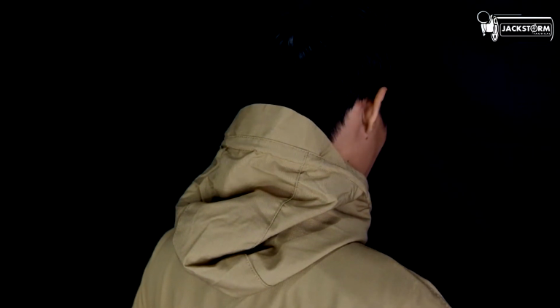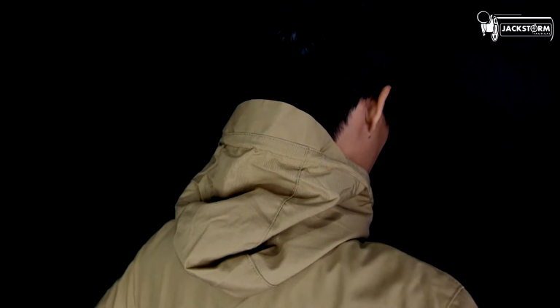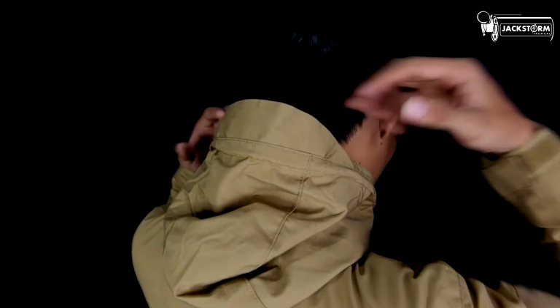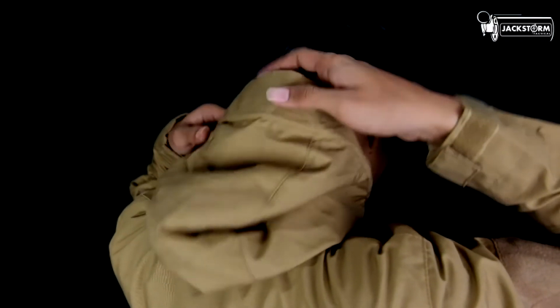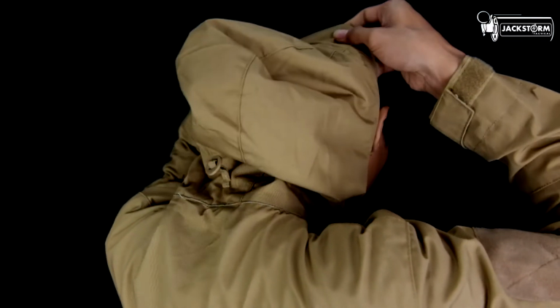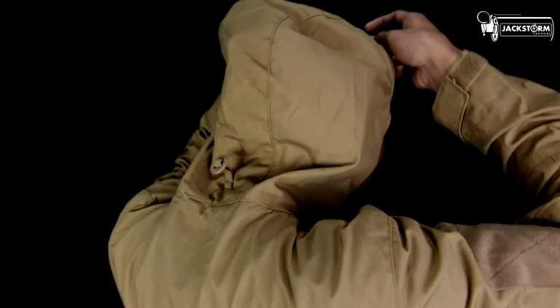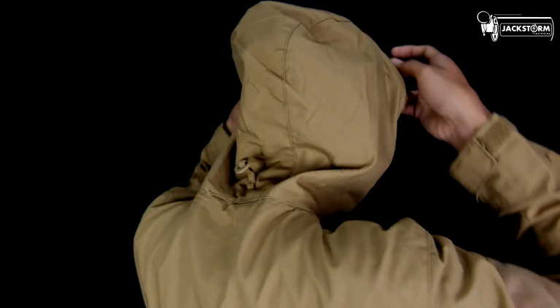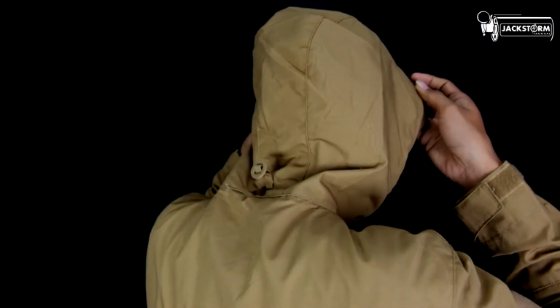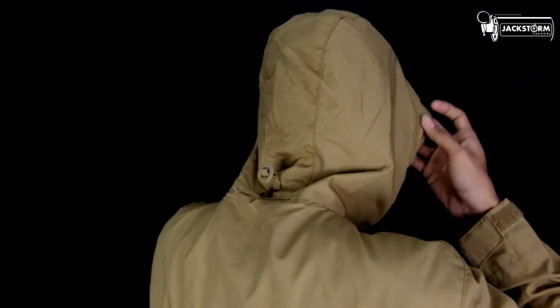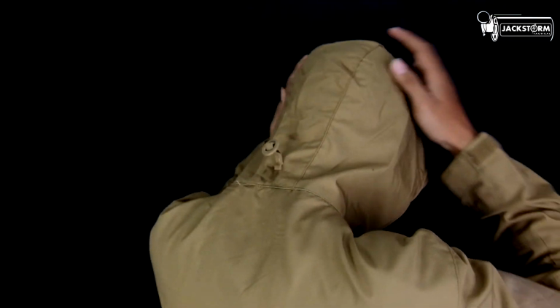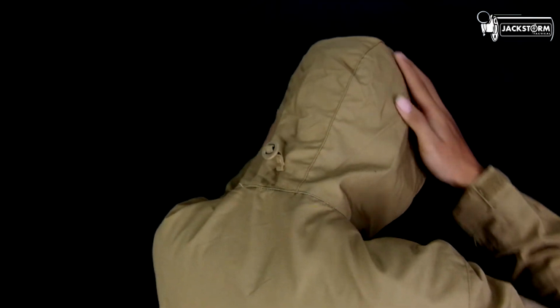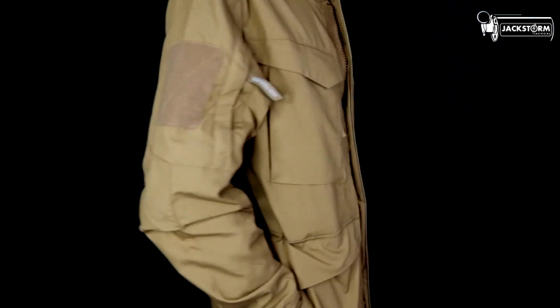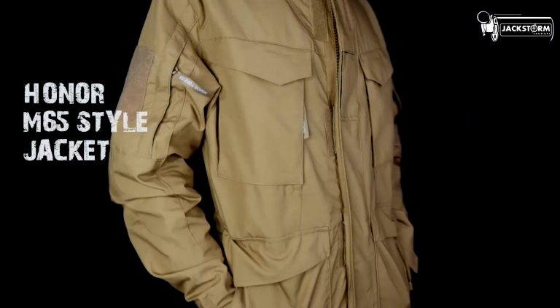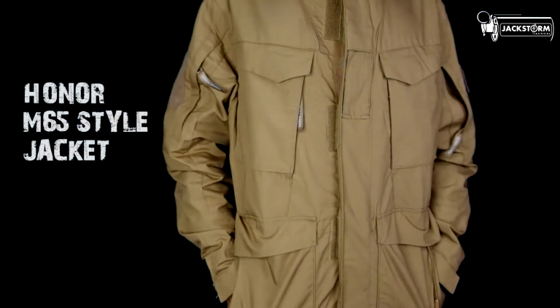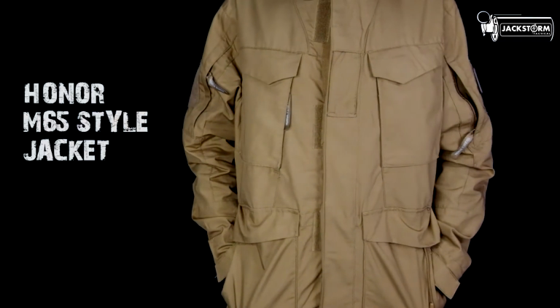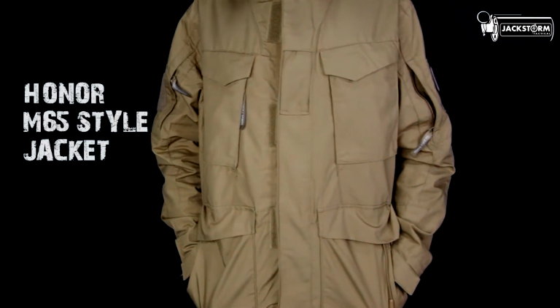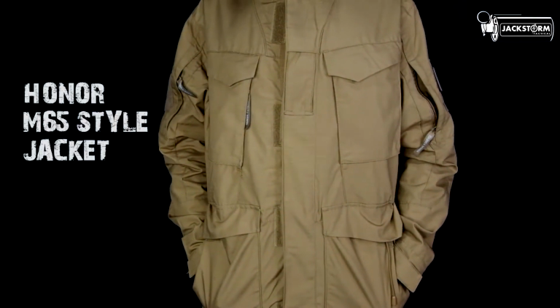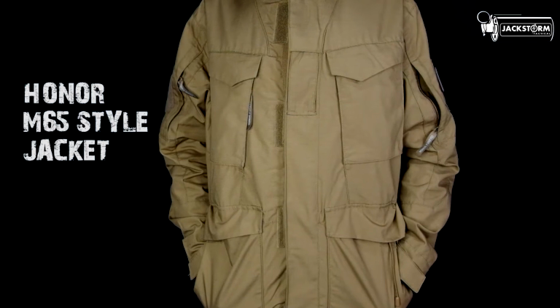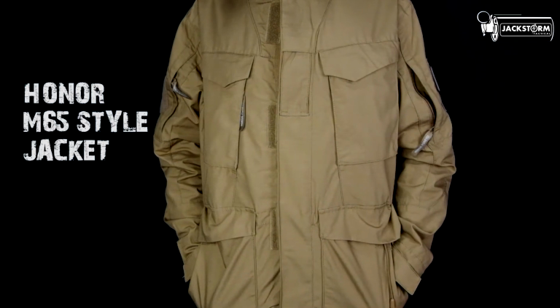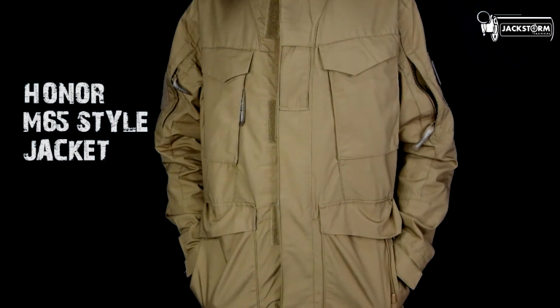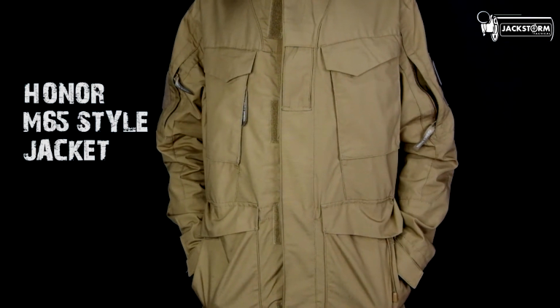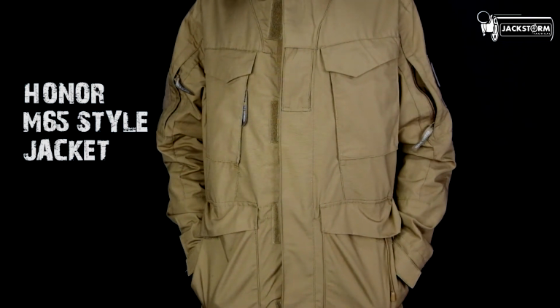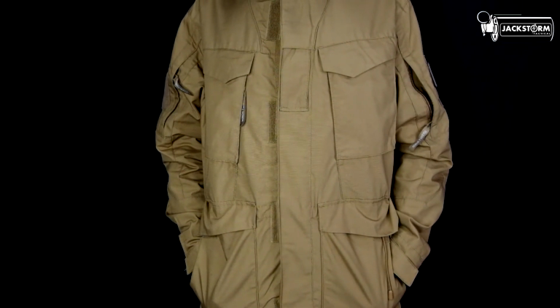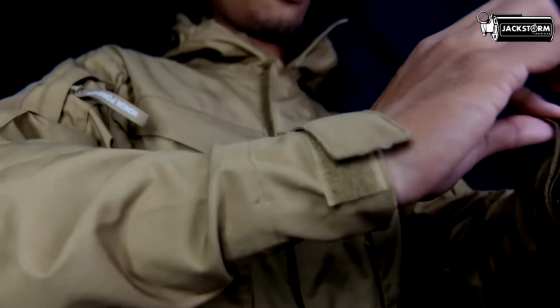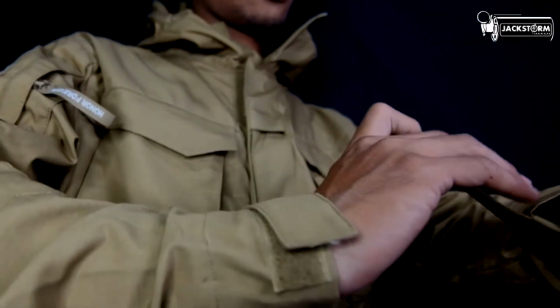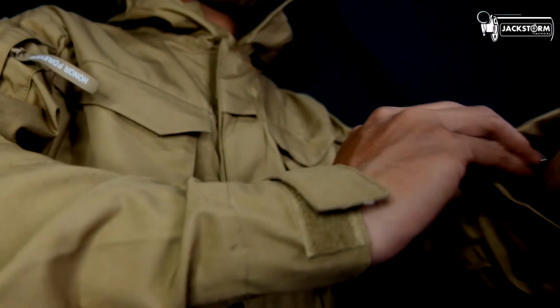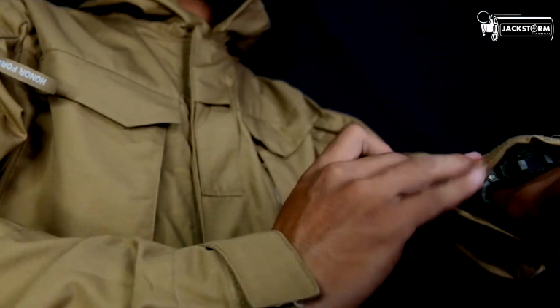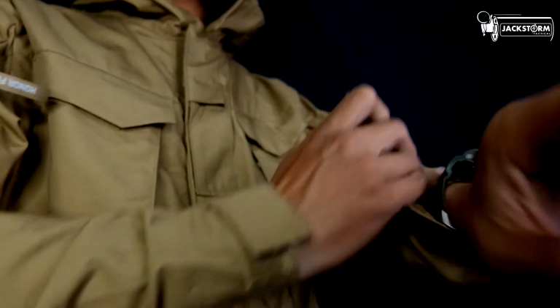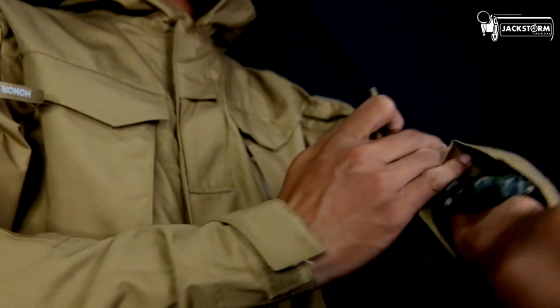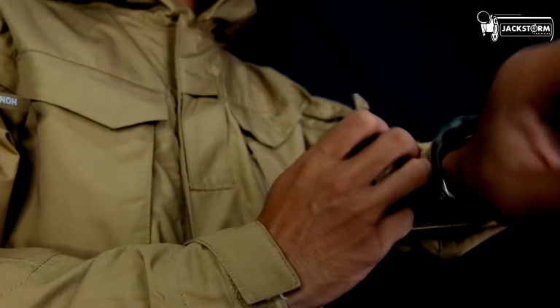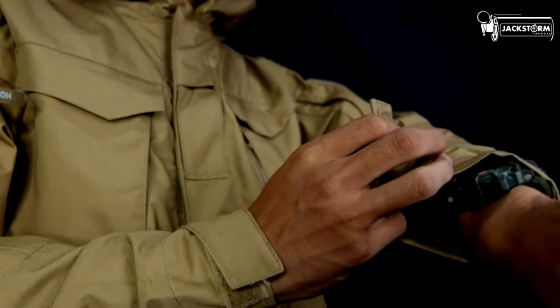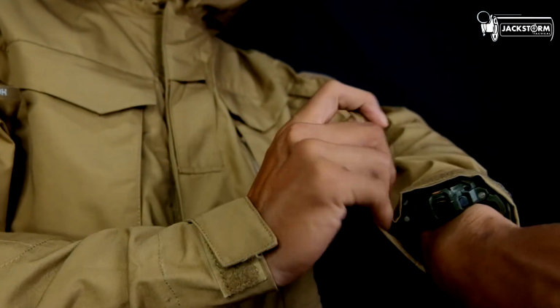Ya, itu saja untuk review jaket HONOR M65 Style kali ini. Jangan lupa like video ini, share dan subscribe ke JackstromTV, dan nyalakan lonceng notifikasi. Saya Admin Val, Jackstrom Tactical, Stay Tactical.